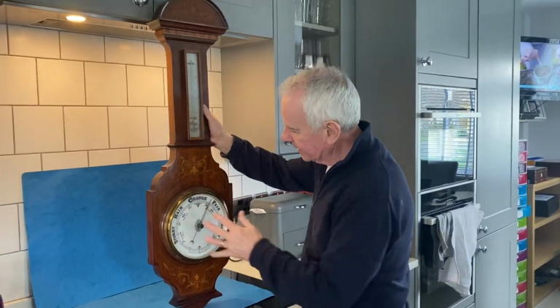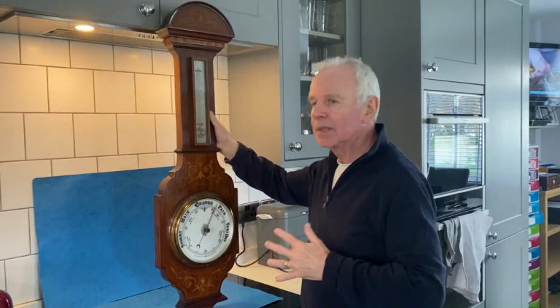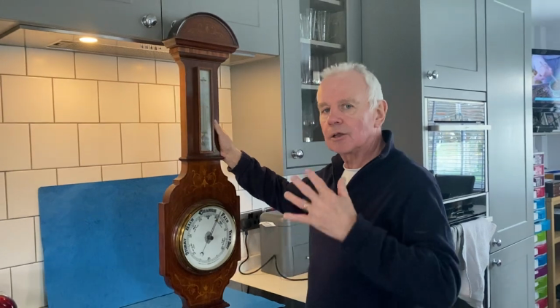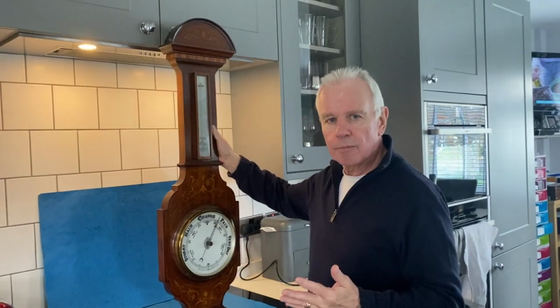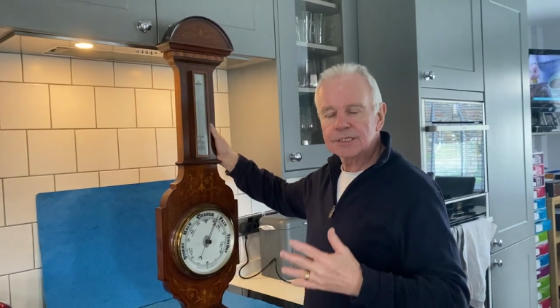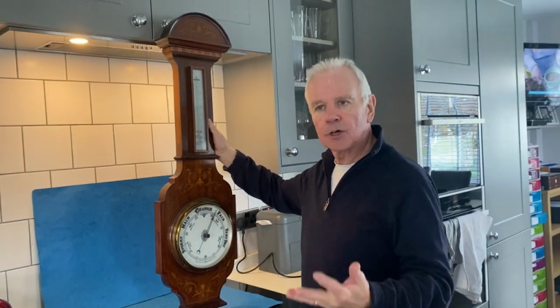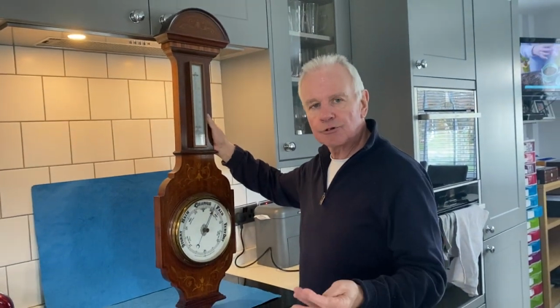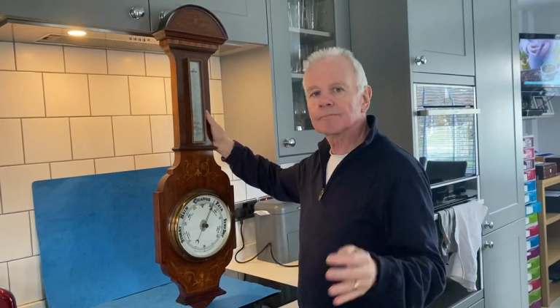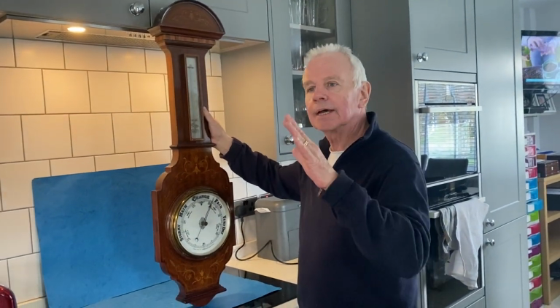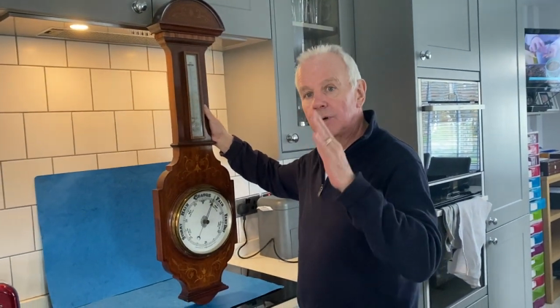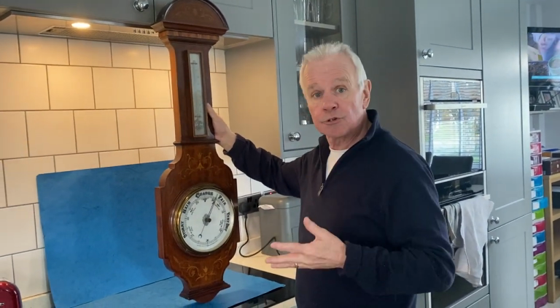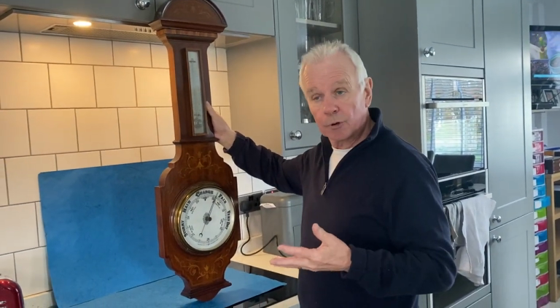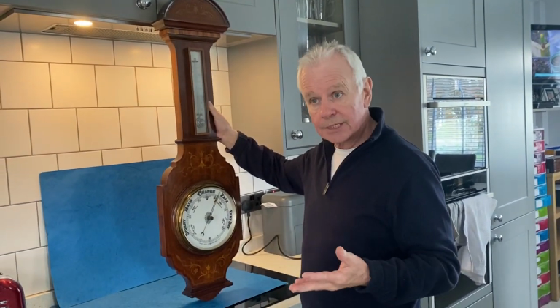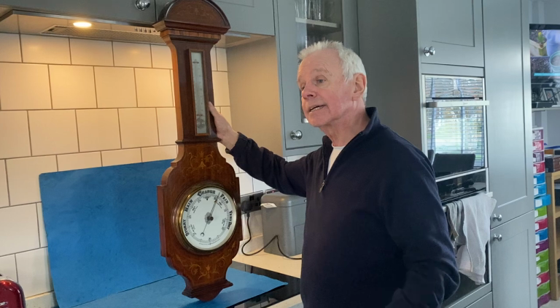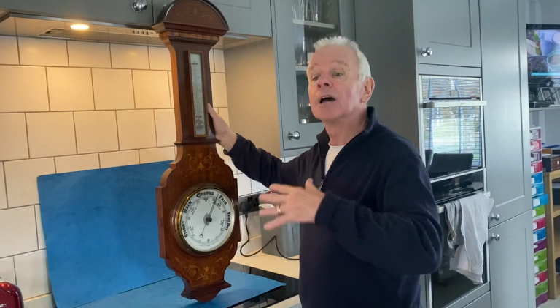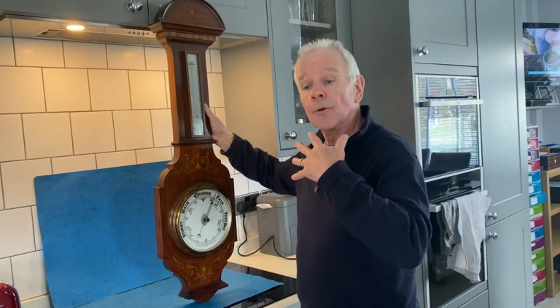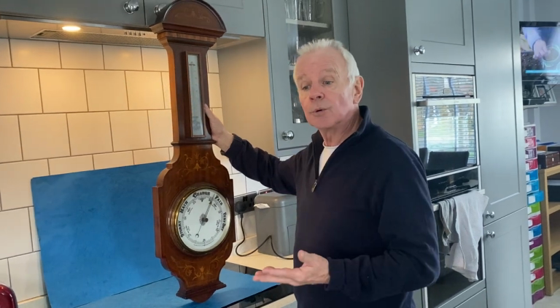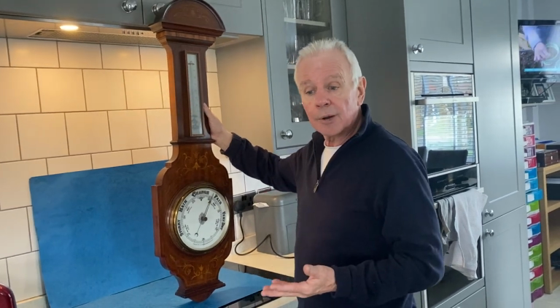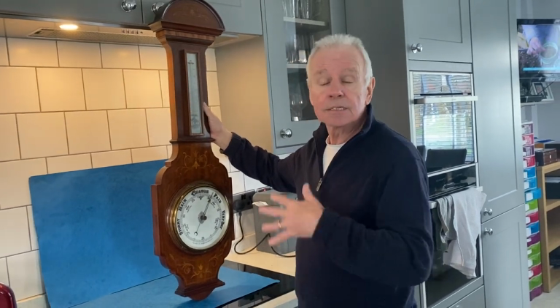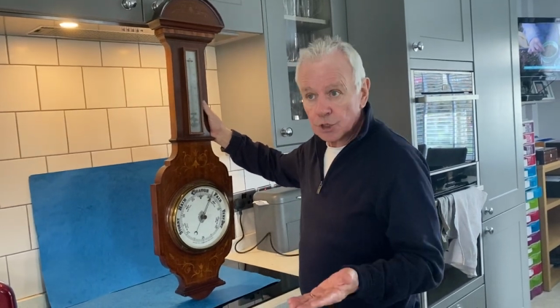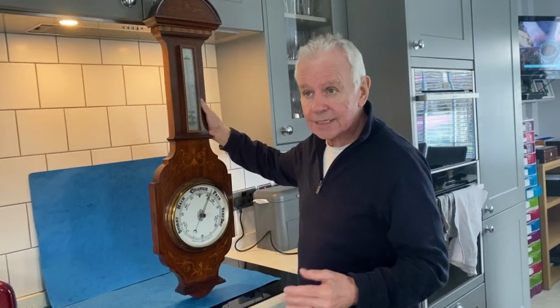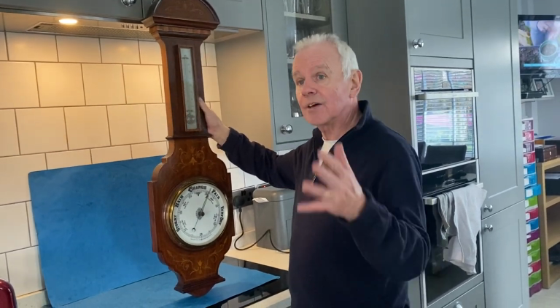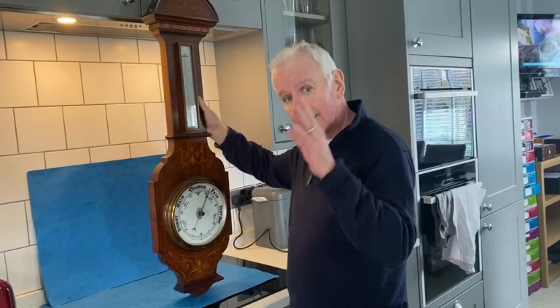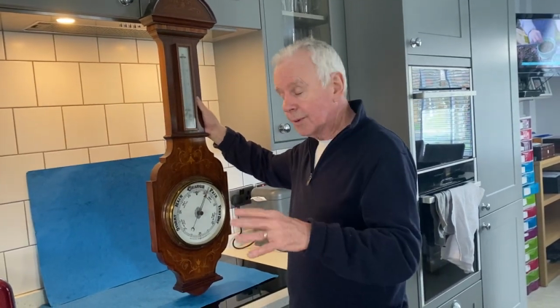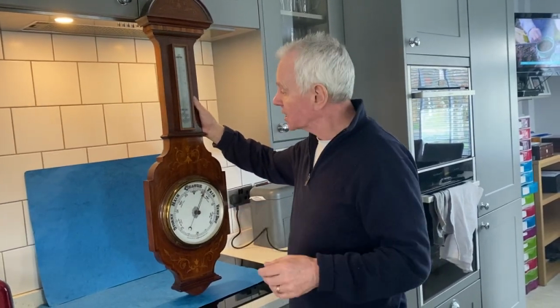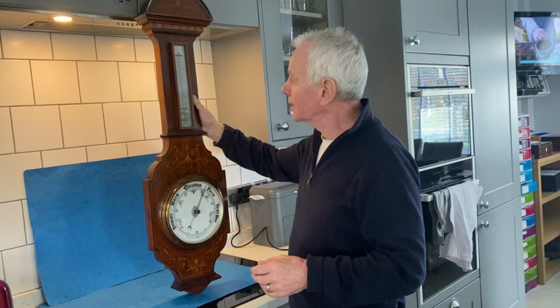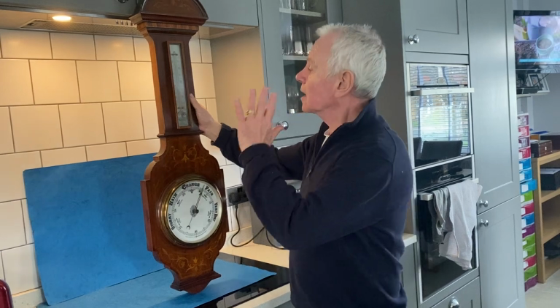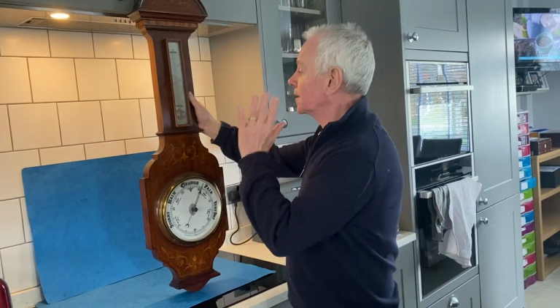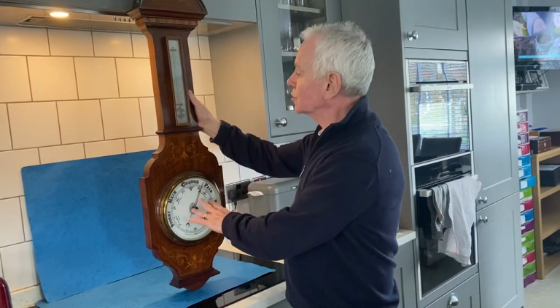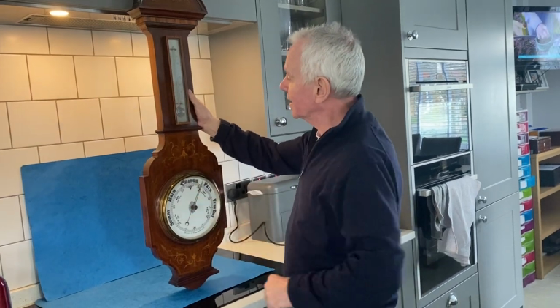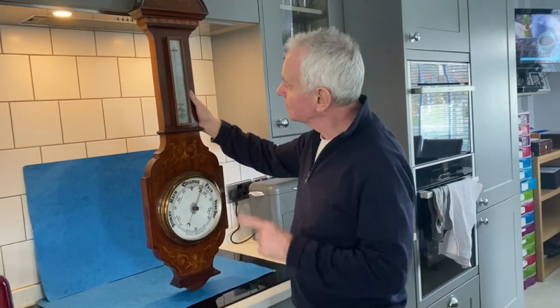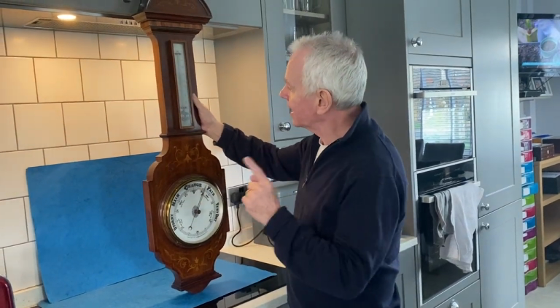A lot of barometers are mercury driven, and mercury driven barometers are nowadays illegal in a lot of places like the US, and eventually they will be in this country too — but these aneroid ones you're okay with.